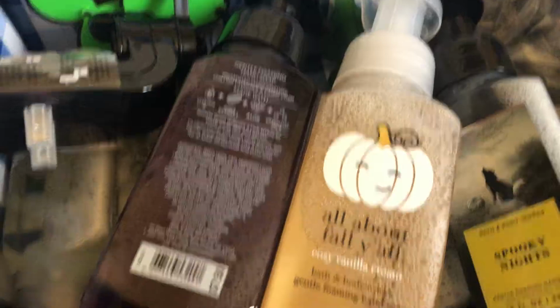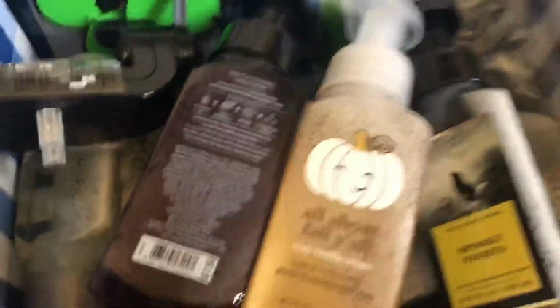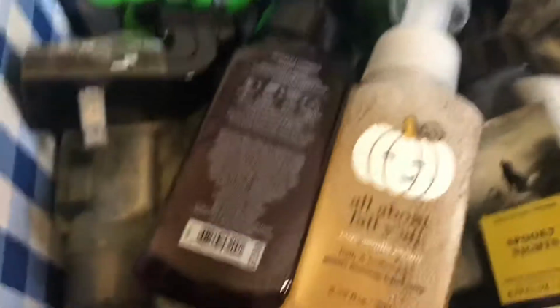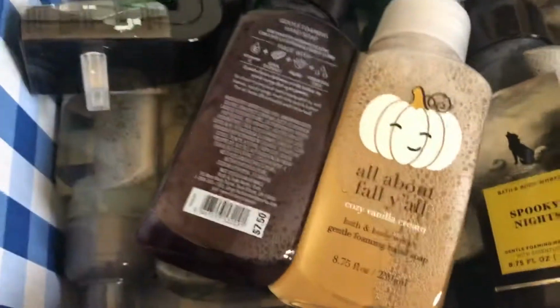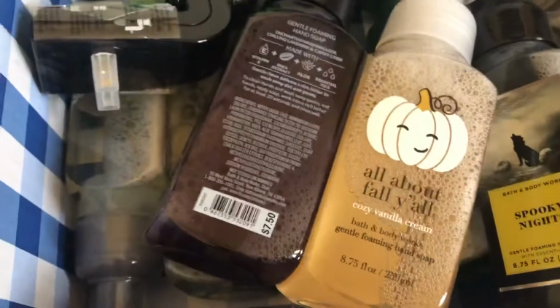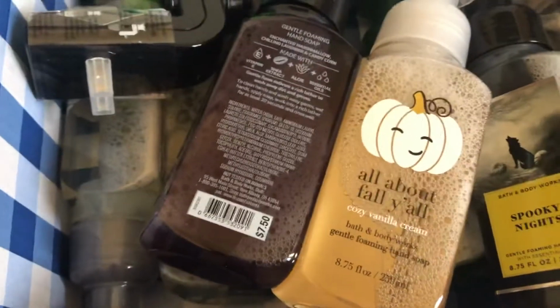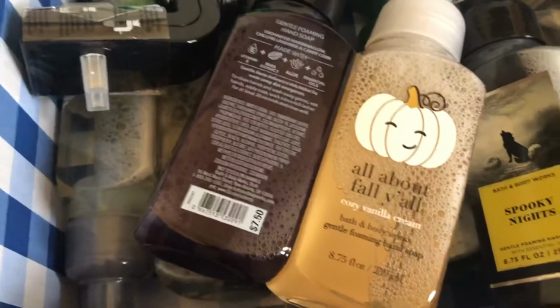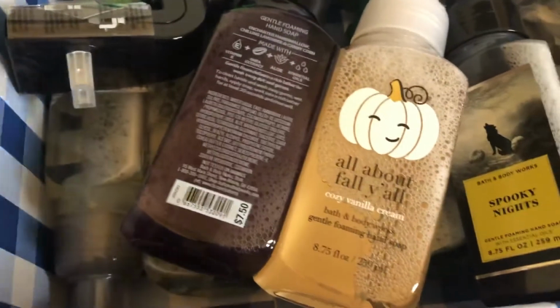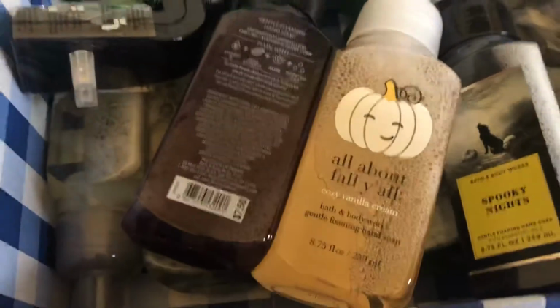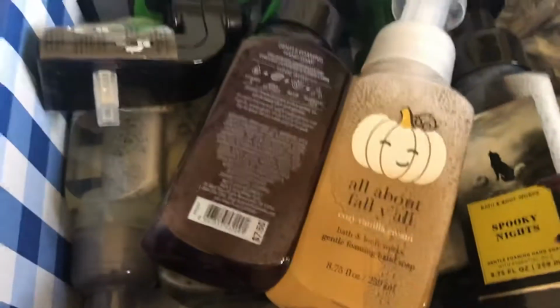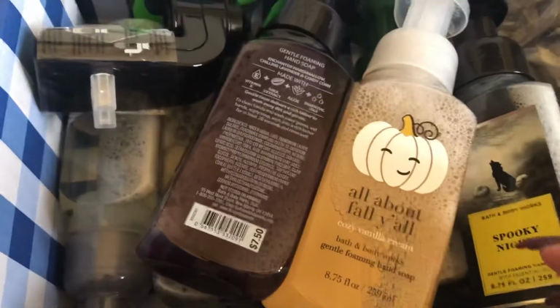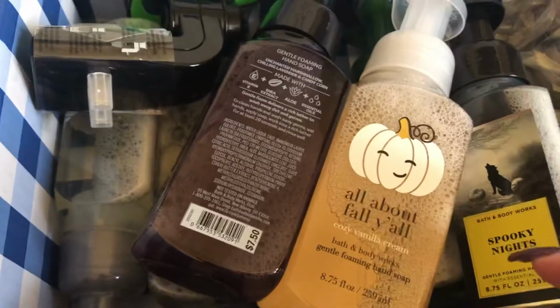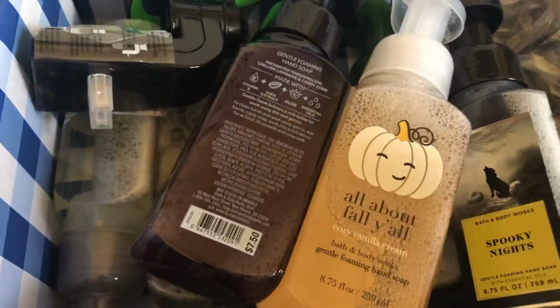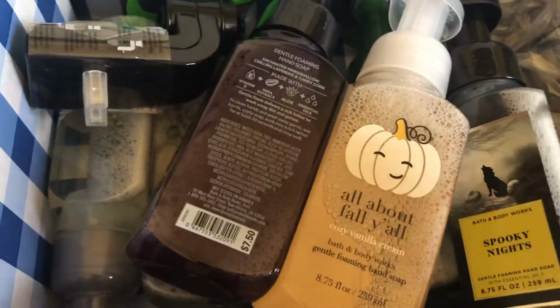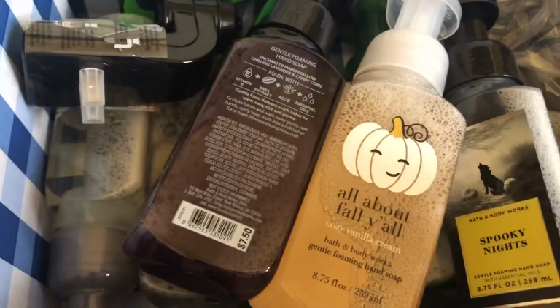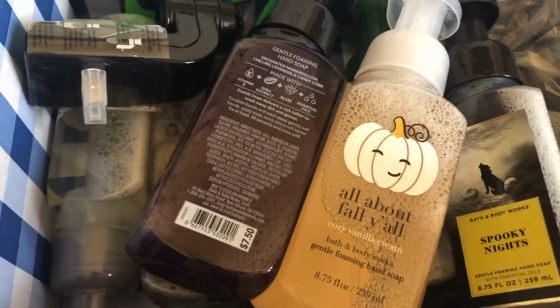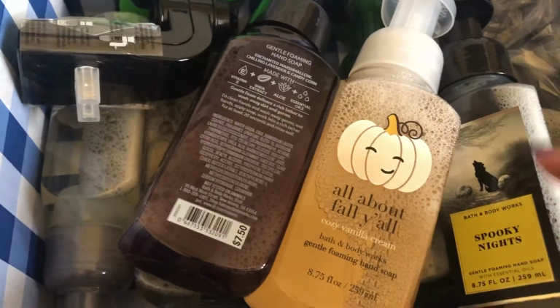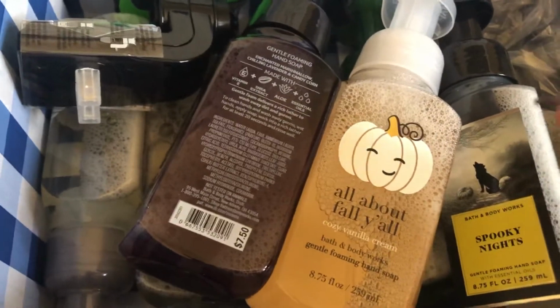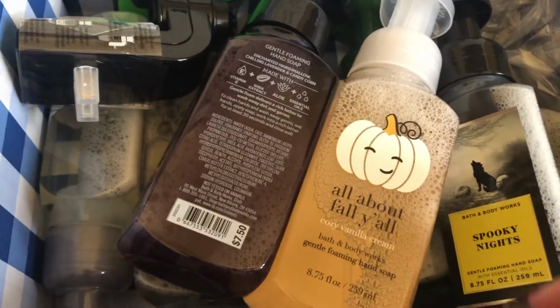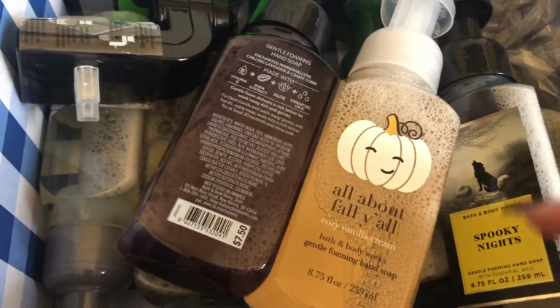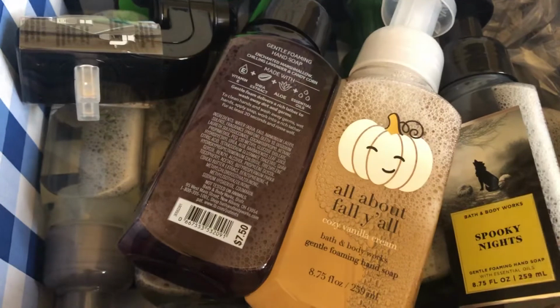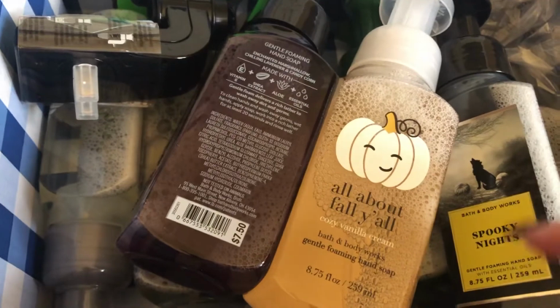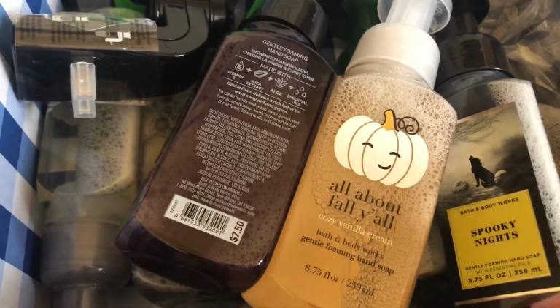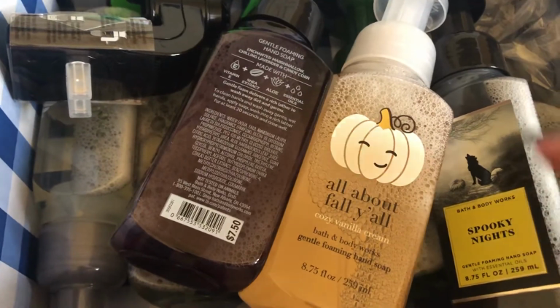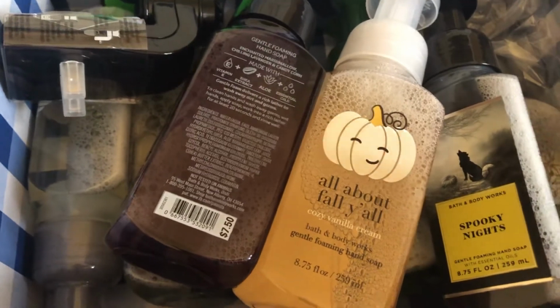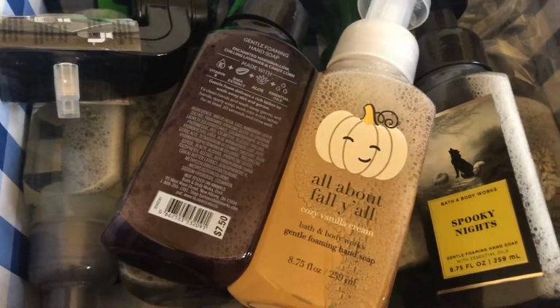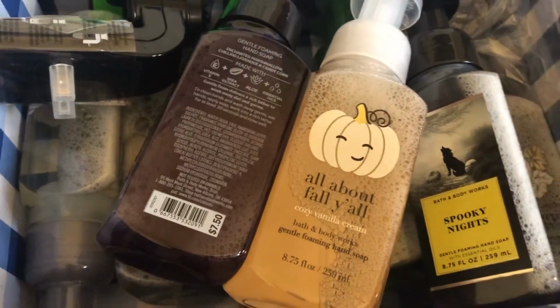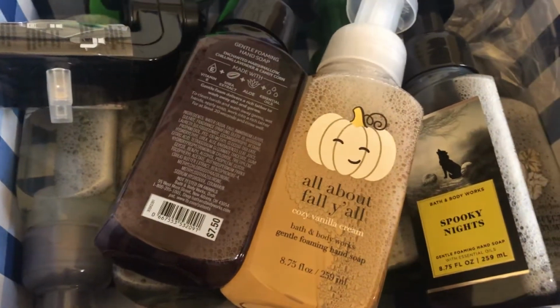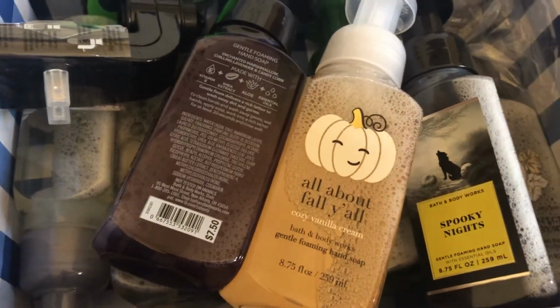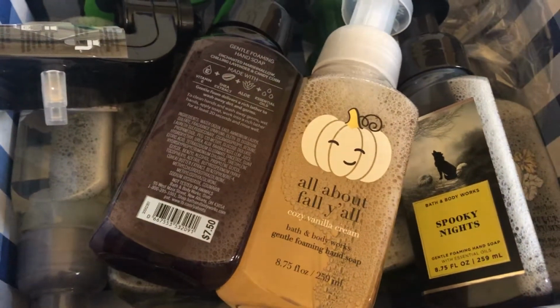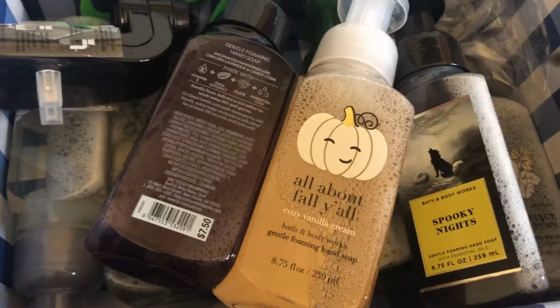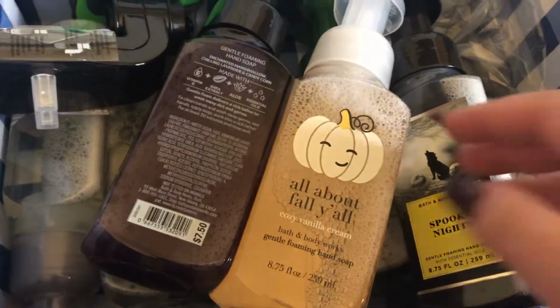Hey guys, it's me. Today I'm going to do a Bath and Body Halloween Fall Haul. So let's get started.